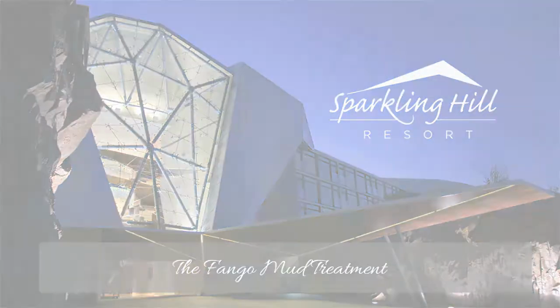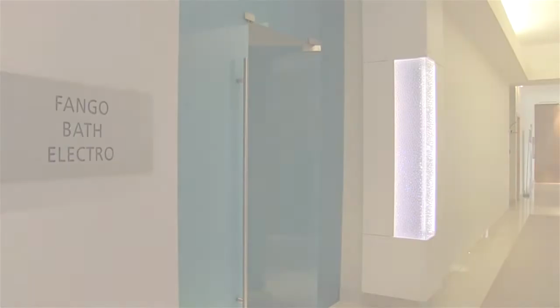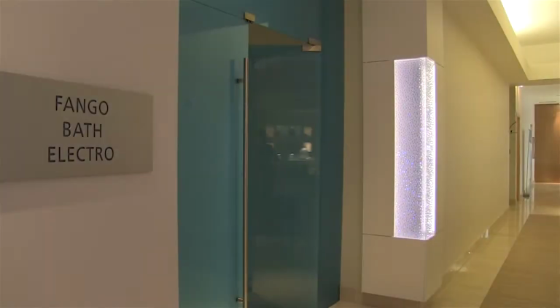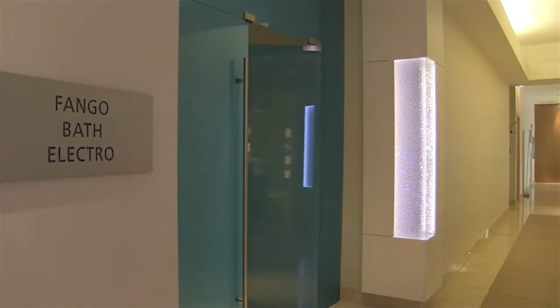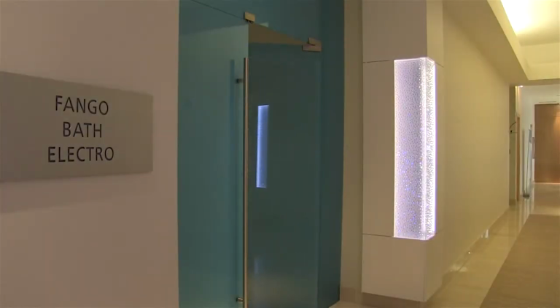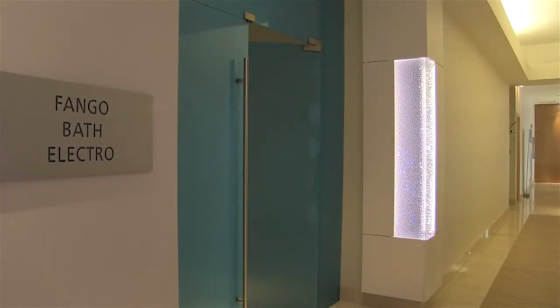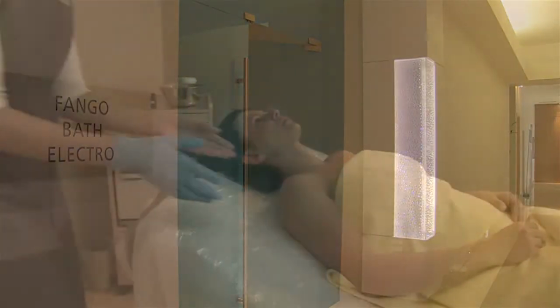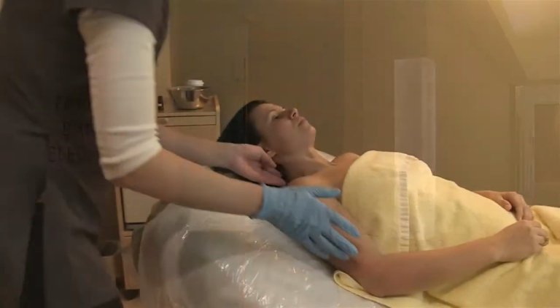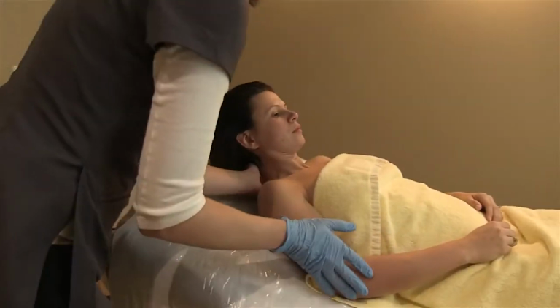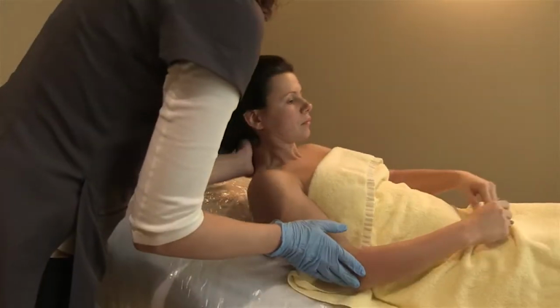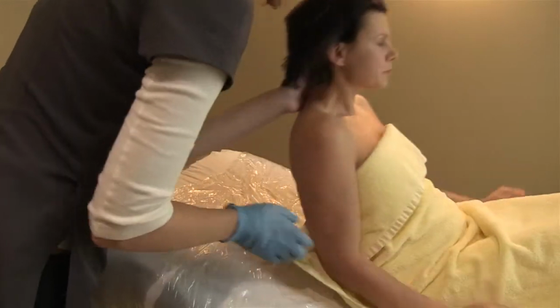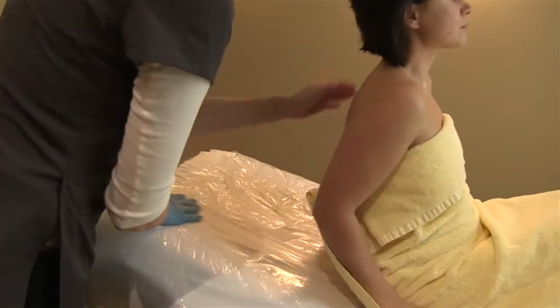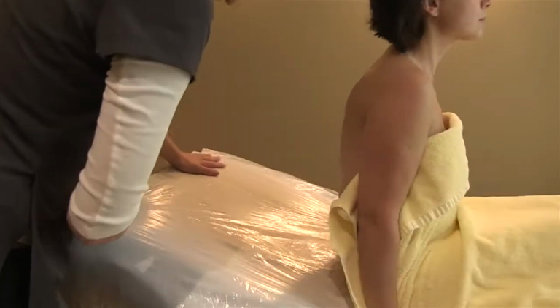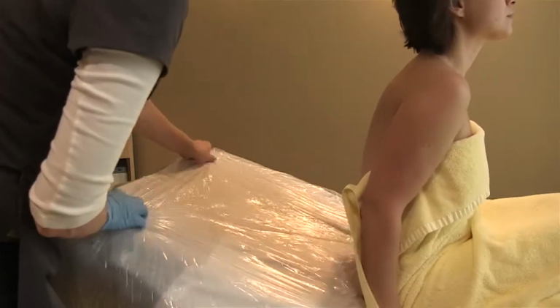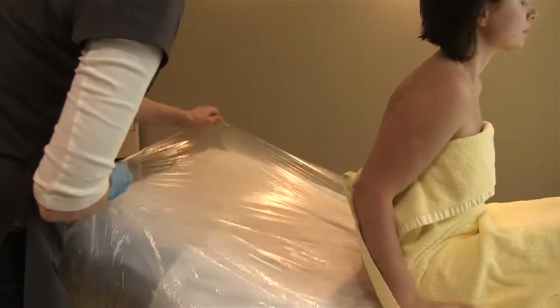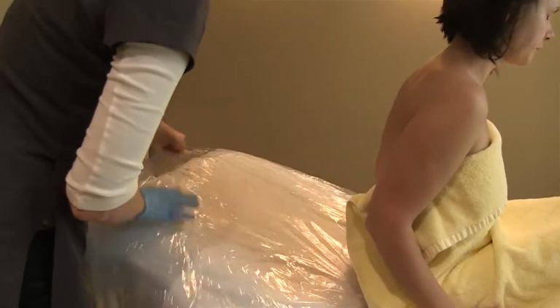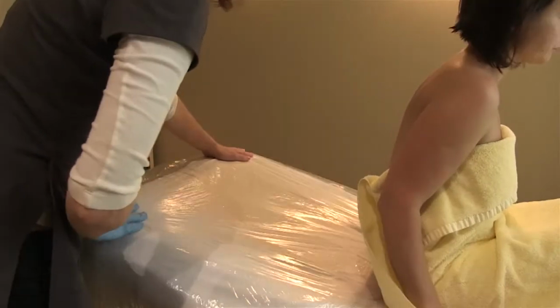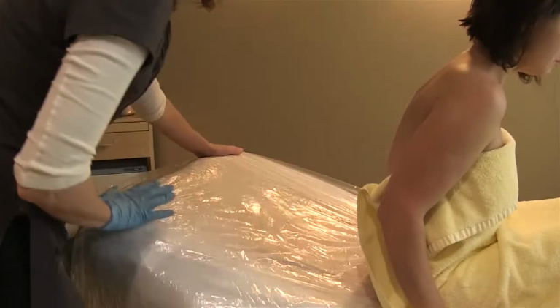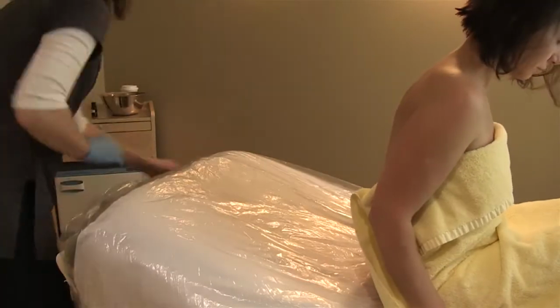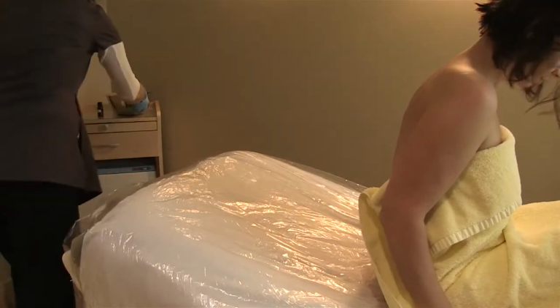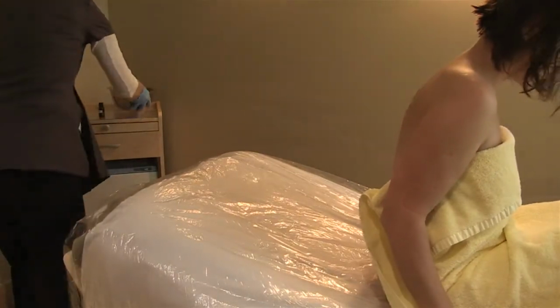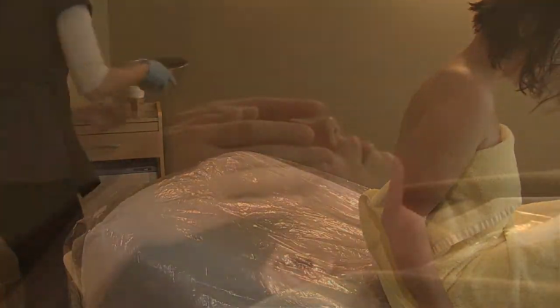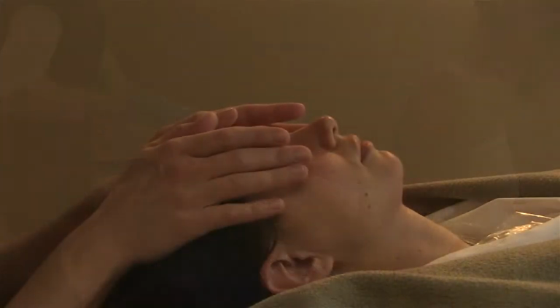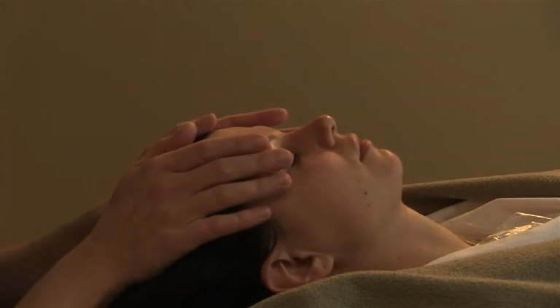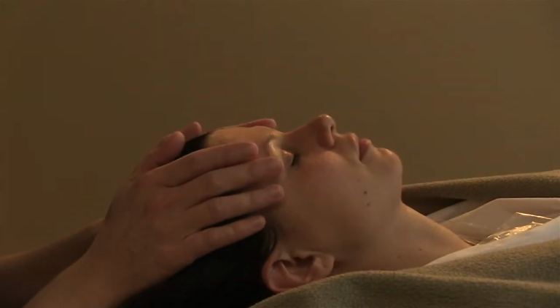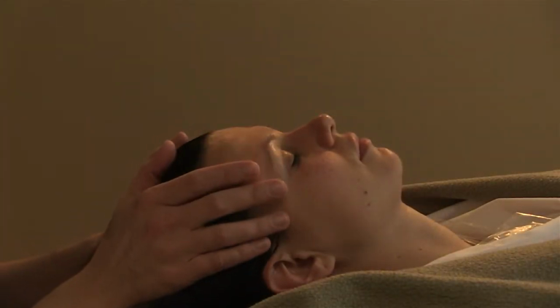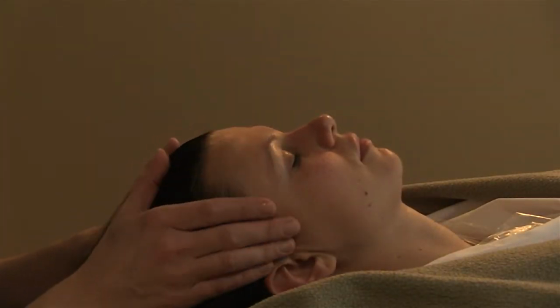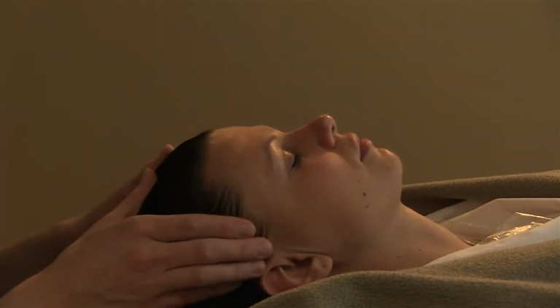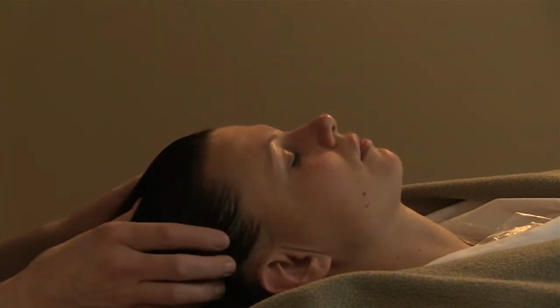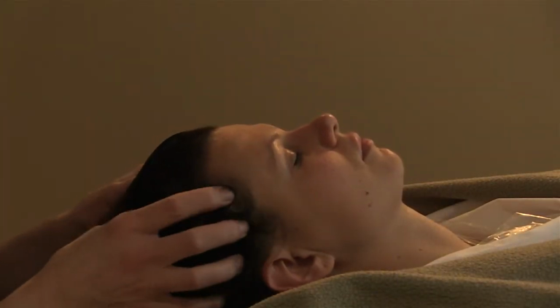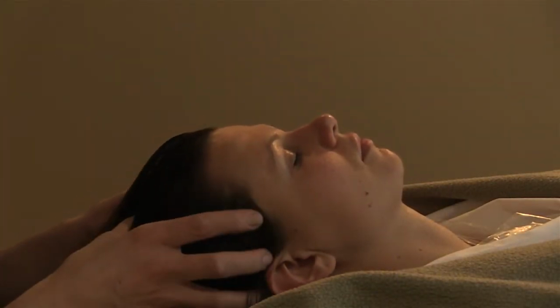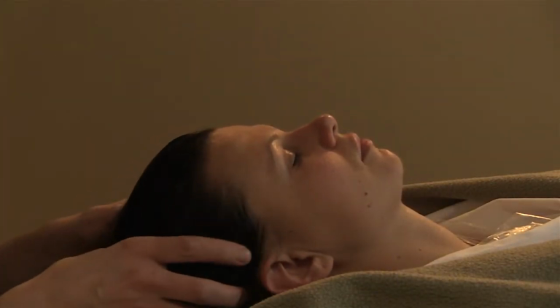Here at Core Spa, Fango is one of the signature treatments that we do. We also have a treatment called mud and mussel that has an application of the Fango followed by a nice relaxation massage, and that is called the mud and mussel treatment.